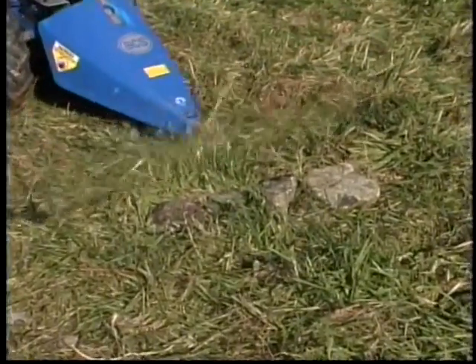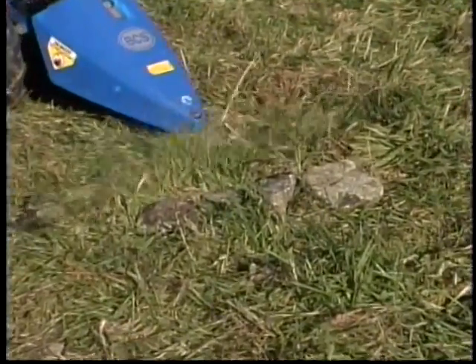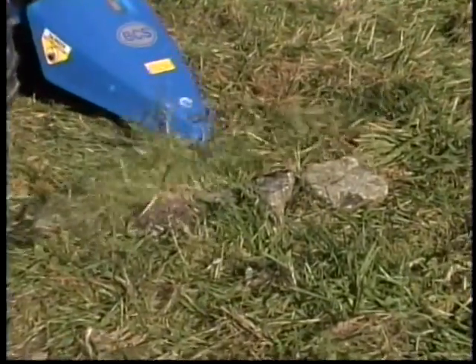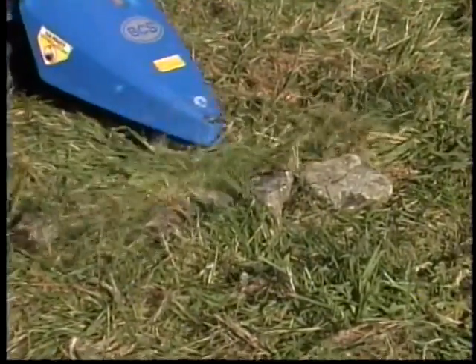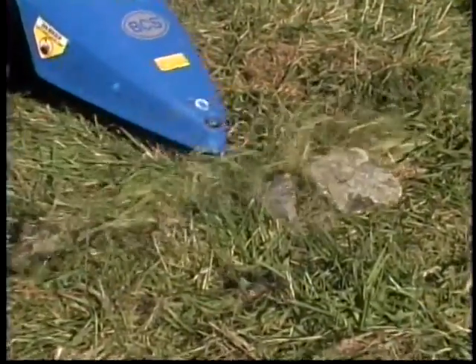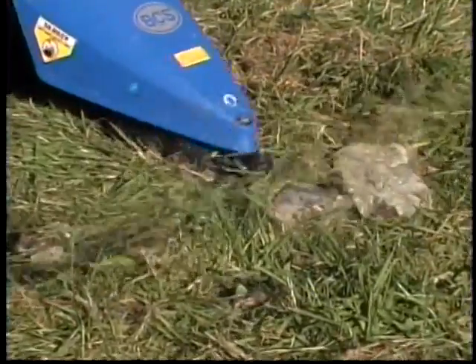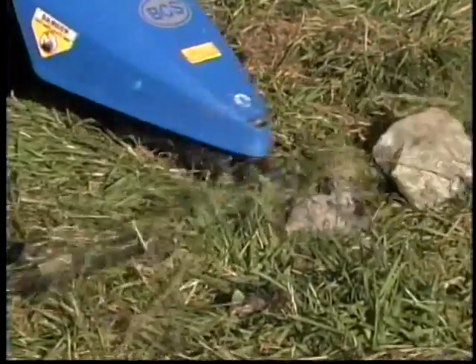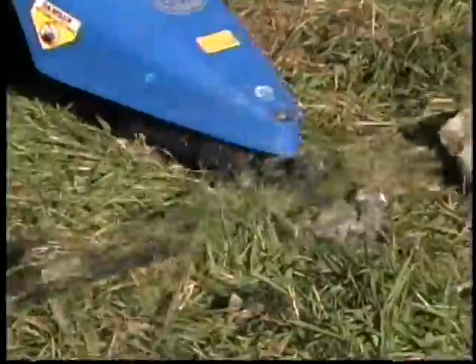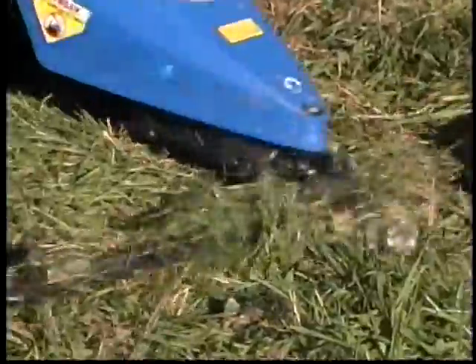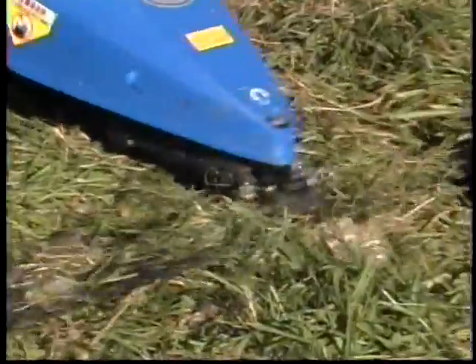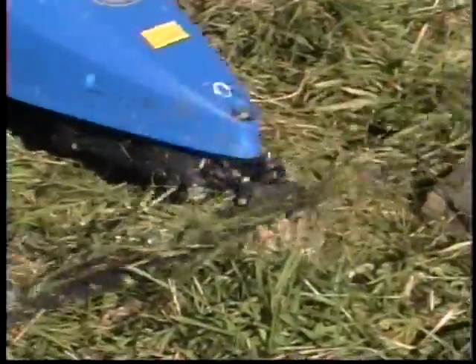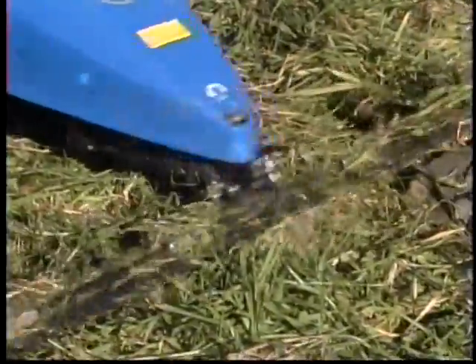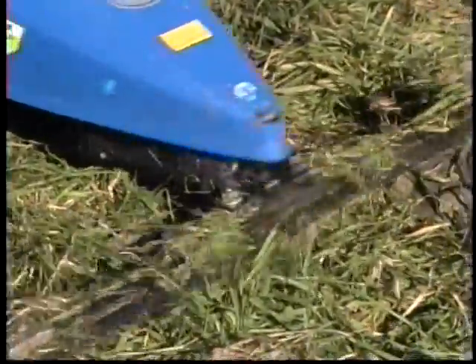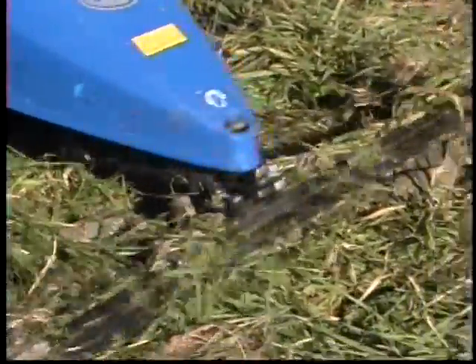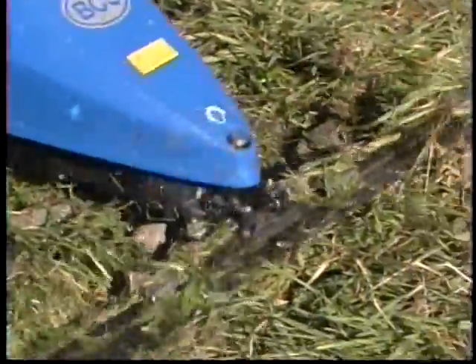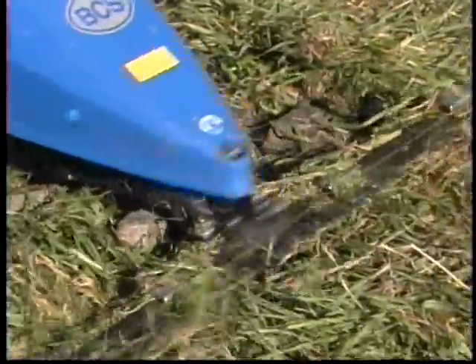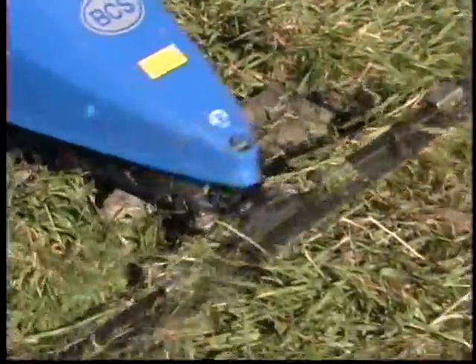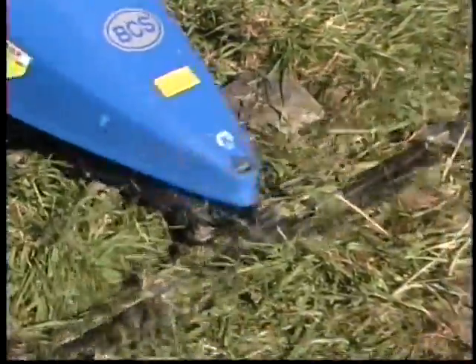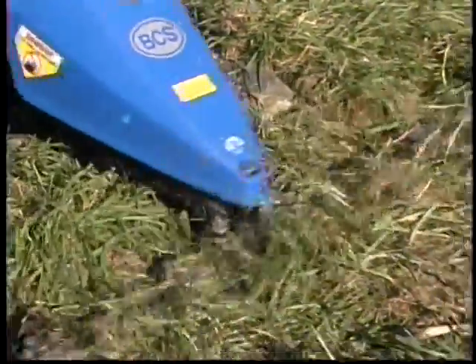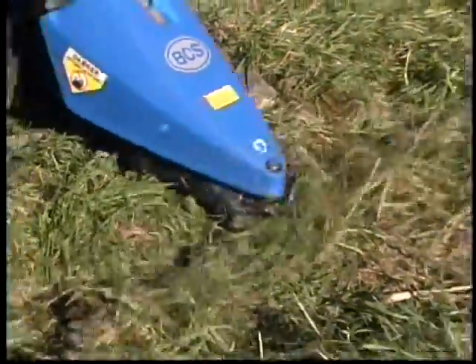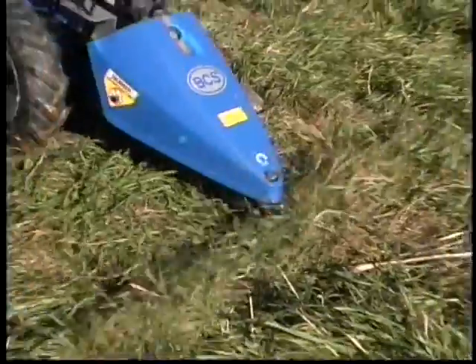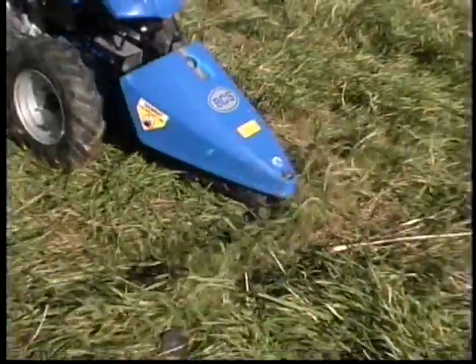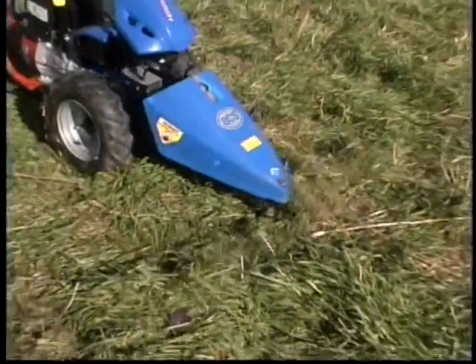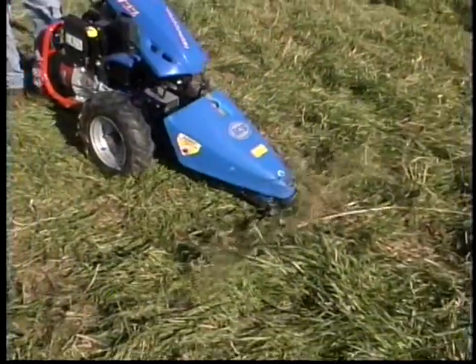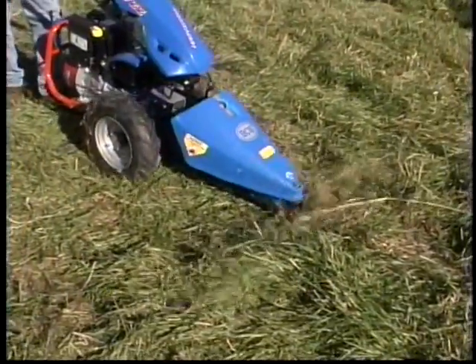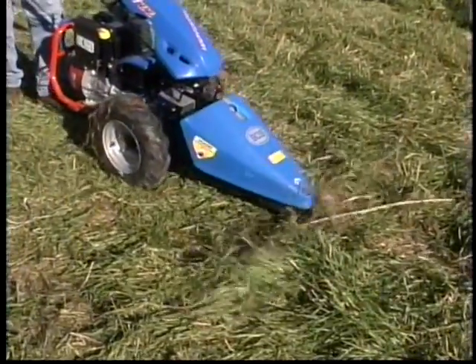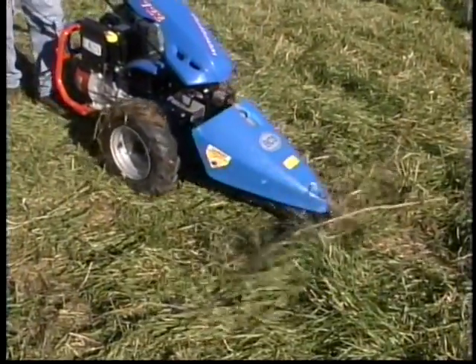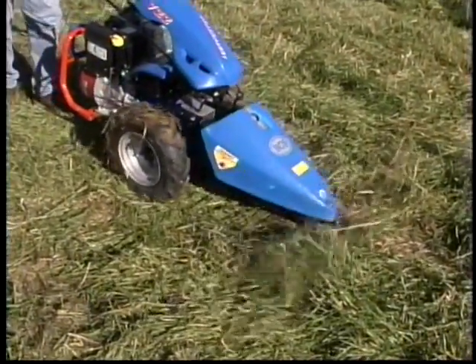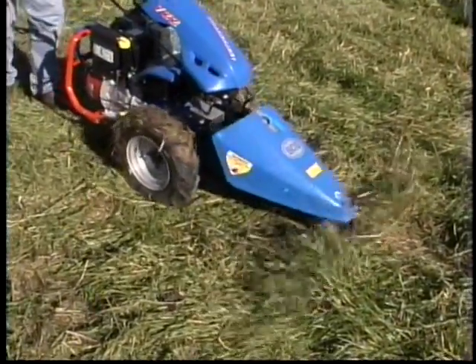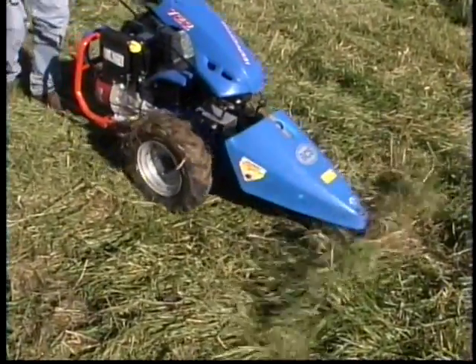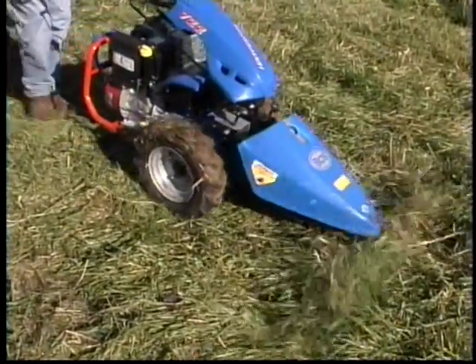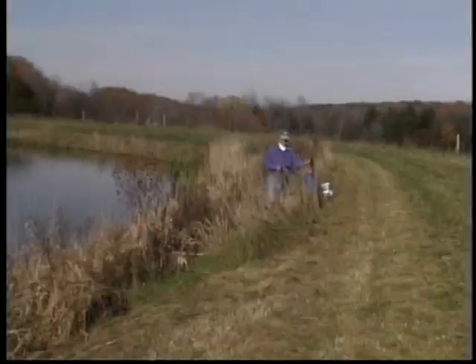The stub guard prevents large stones from damaging your cutting blades. And the scissor type cutting action means that objects won't be dangerously thrown, as by rotary mowers with blade tip speeds of 150 miles per hour.